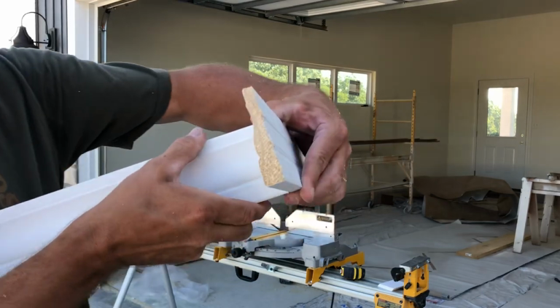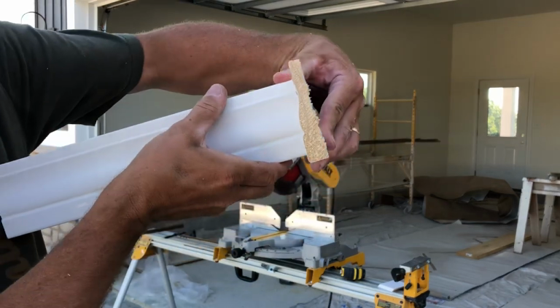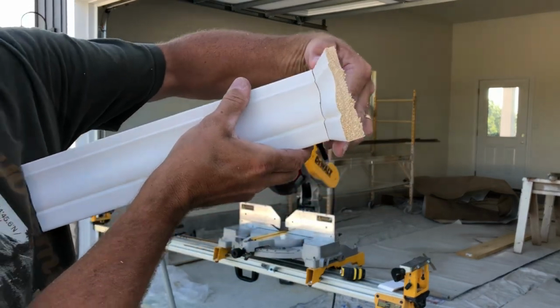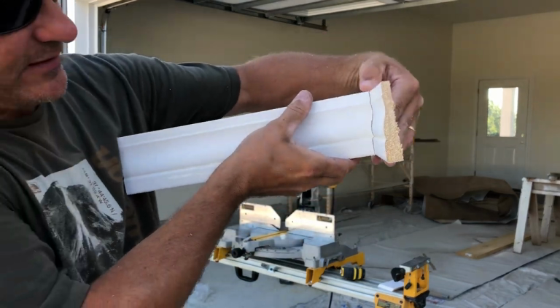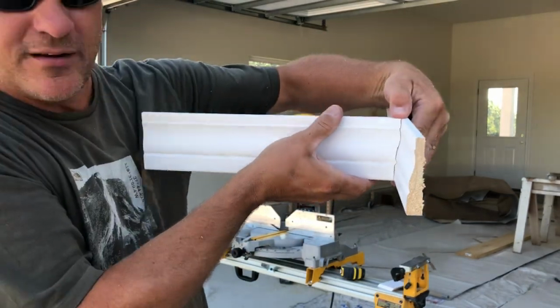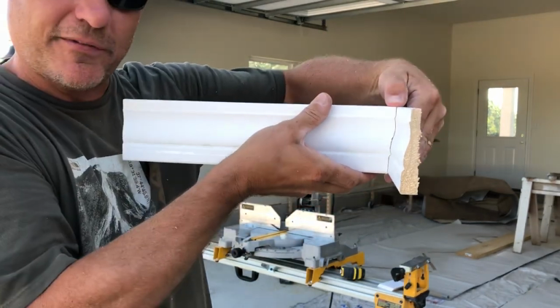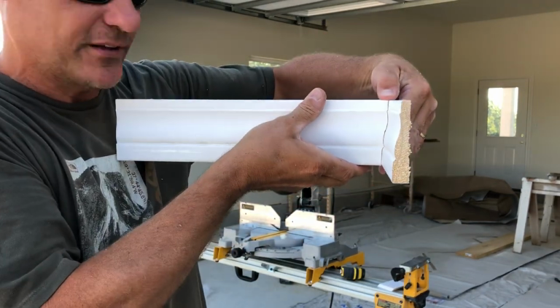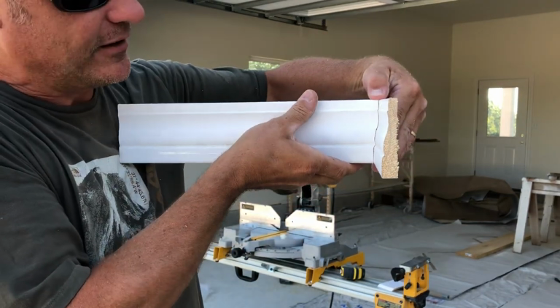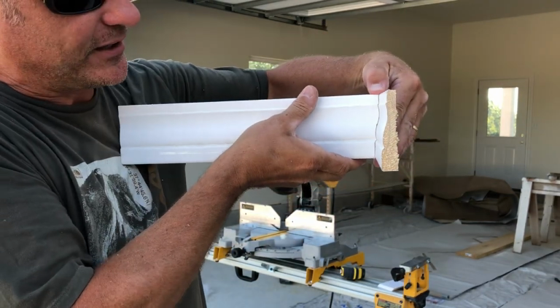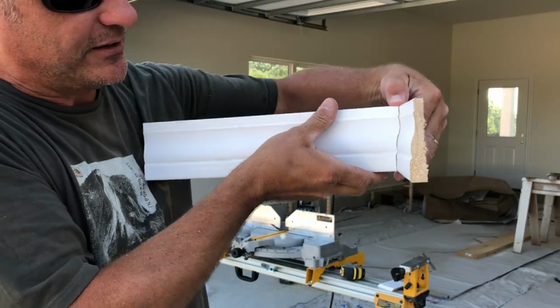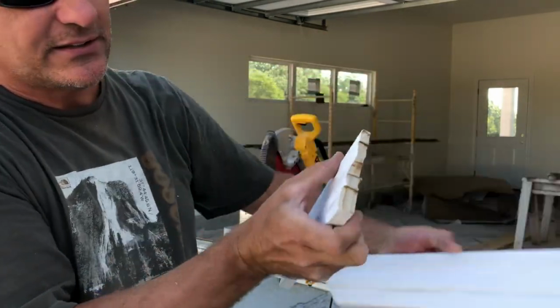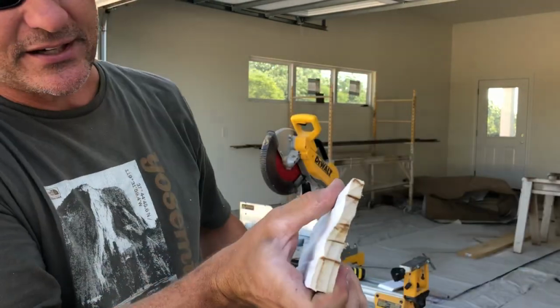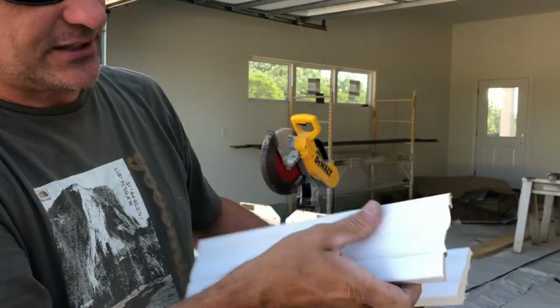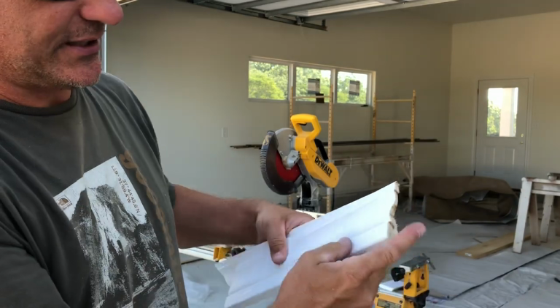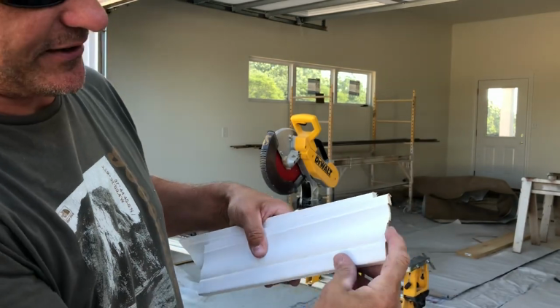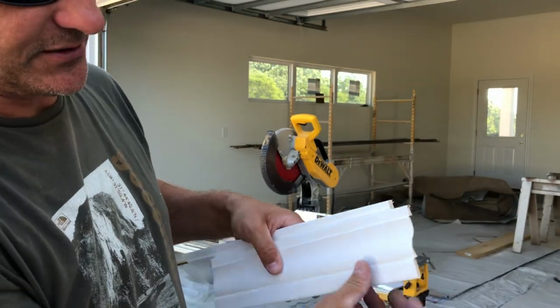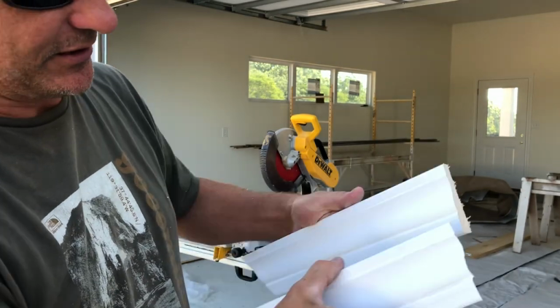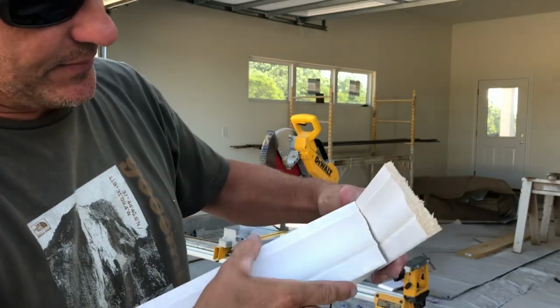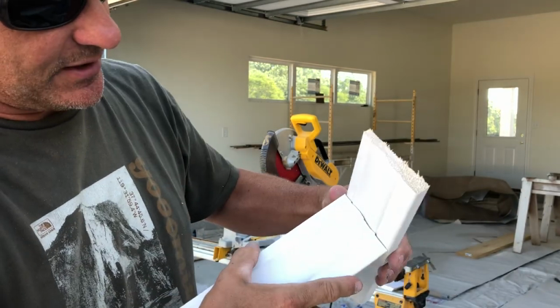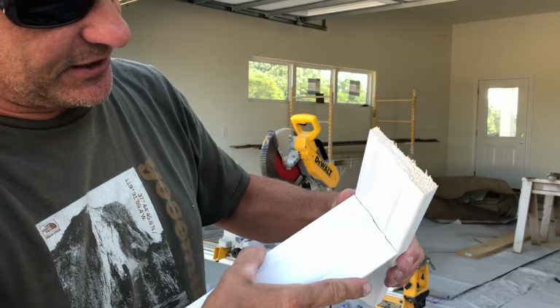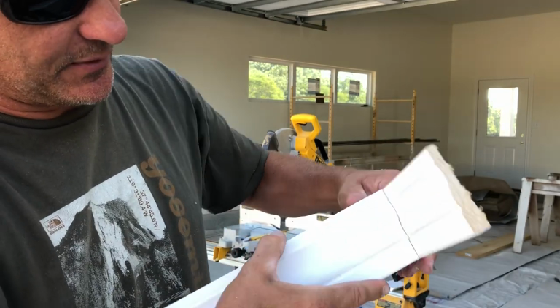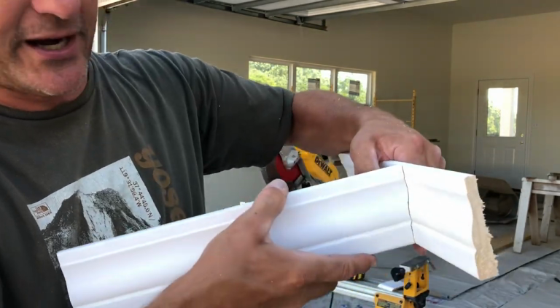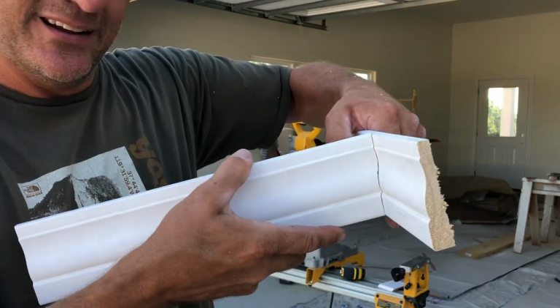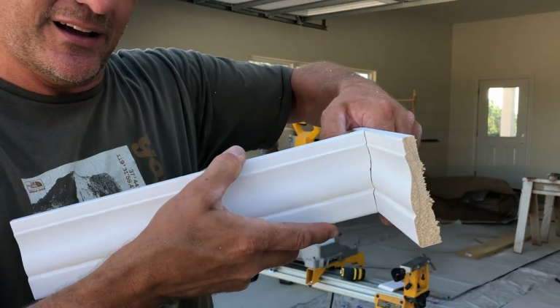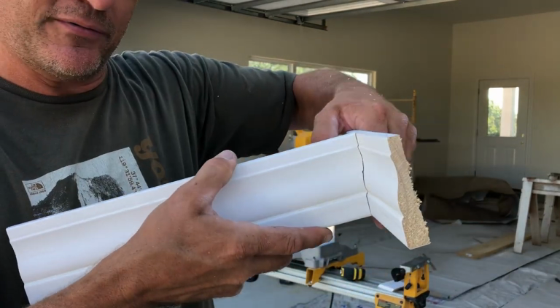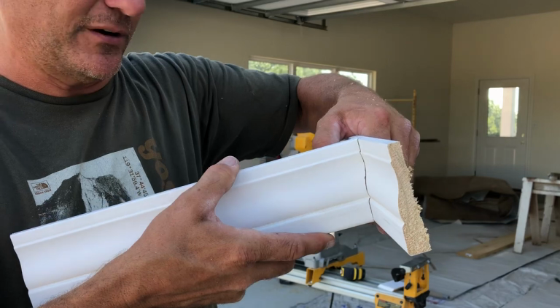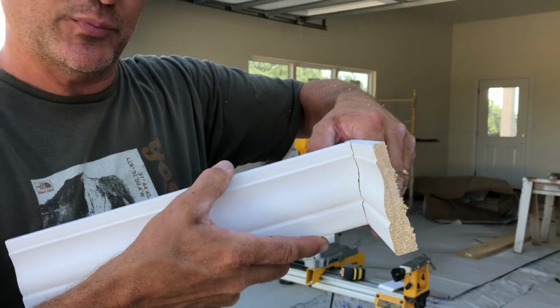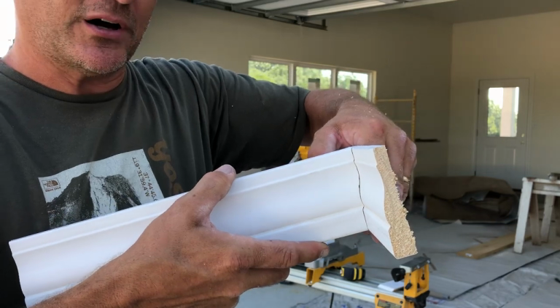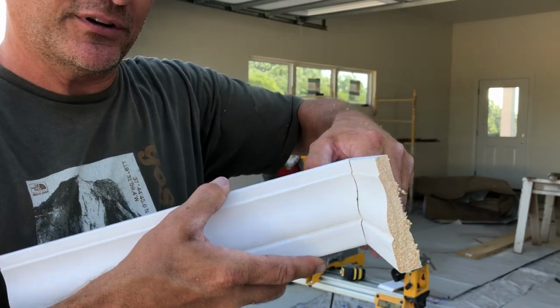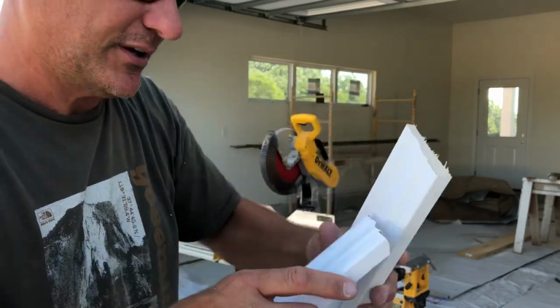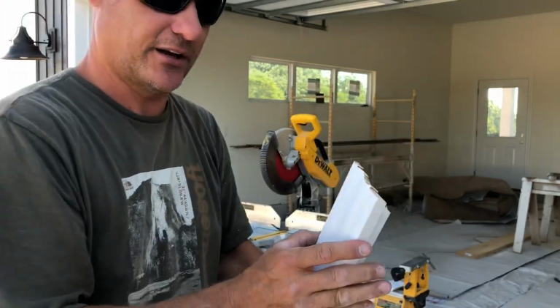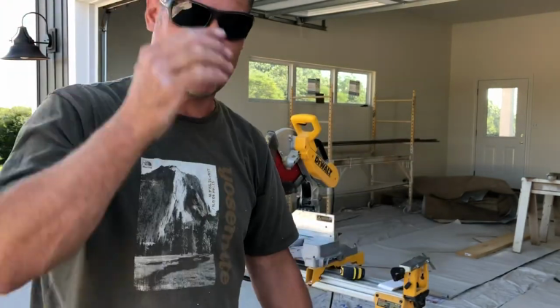They fit together perfectly on an inside corner. See how nice that looks? I did it kind of fast, so it got a little sloppy. You take your time and do it right, it's a perfect corner. You'll be able to caulk it real easy, and it'll be beautiful.